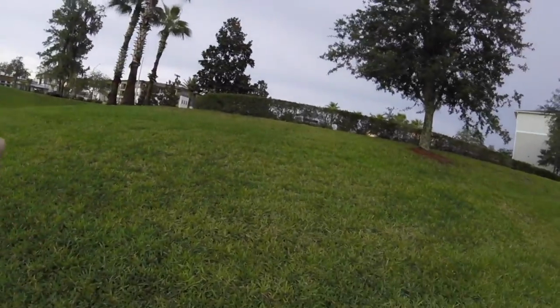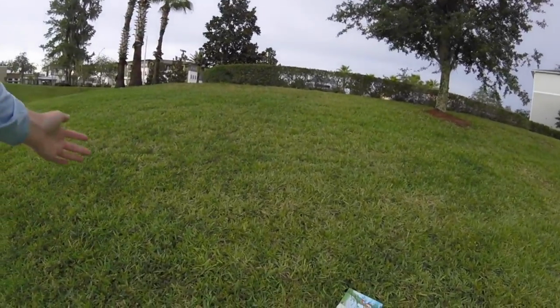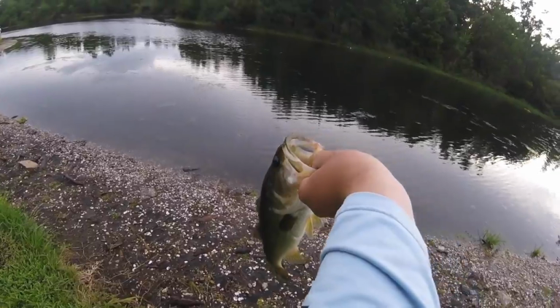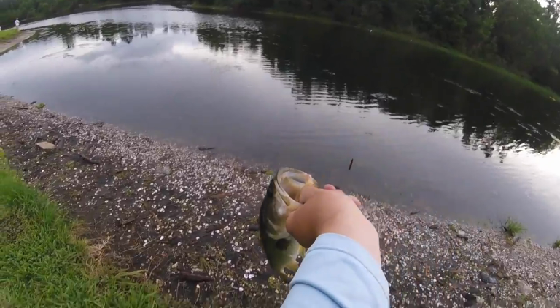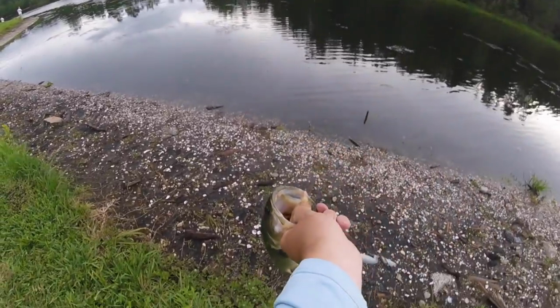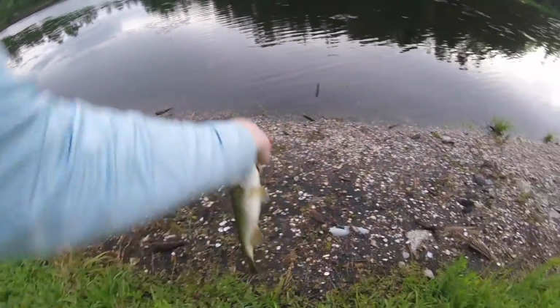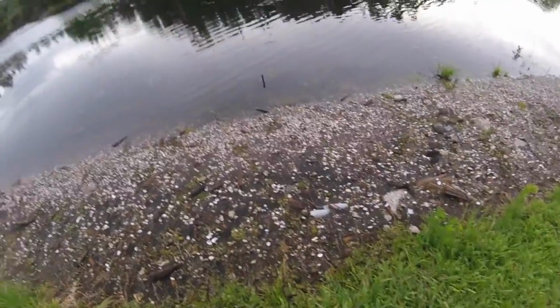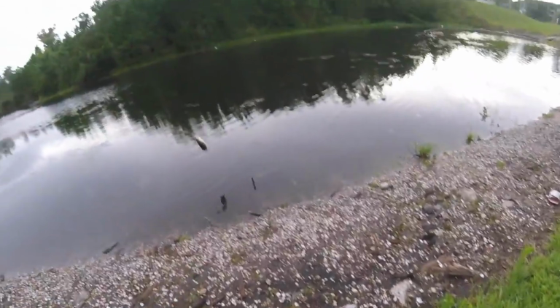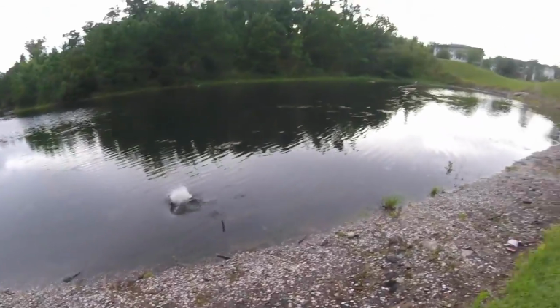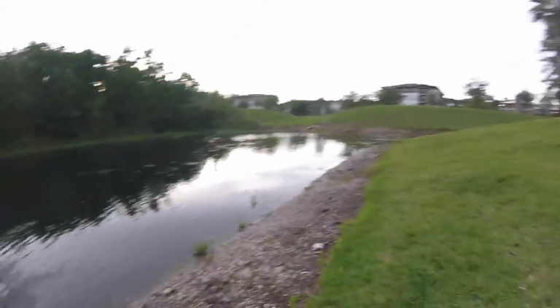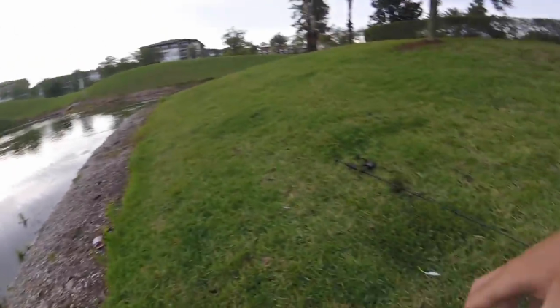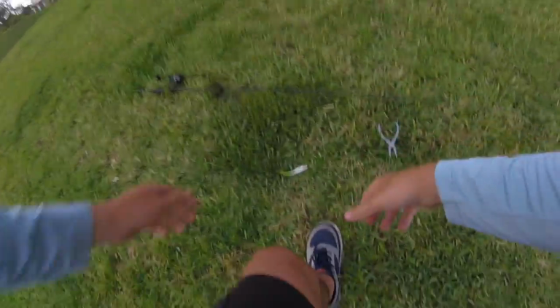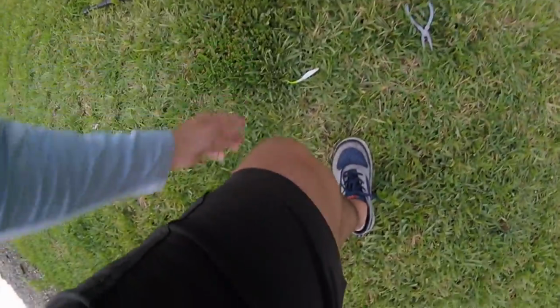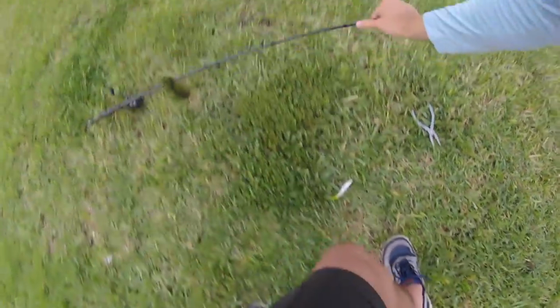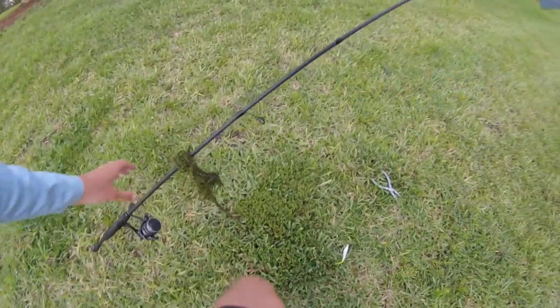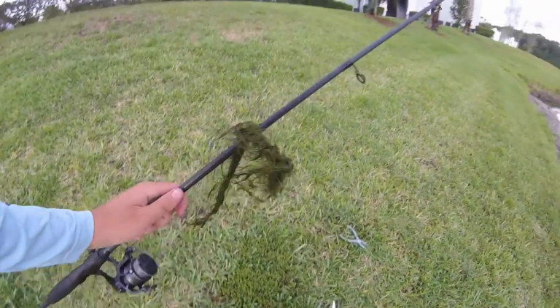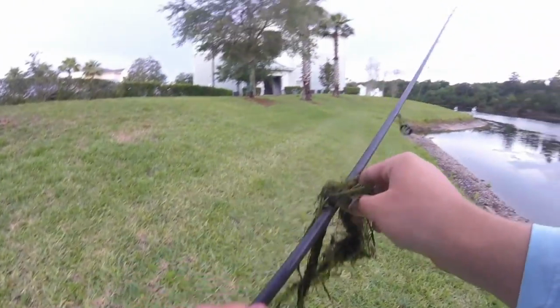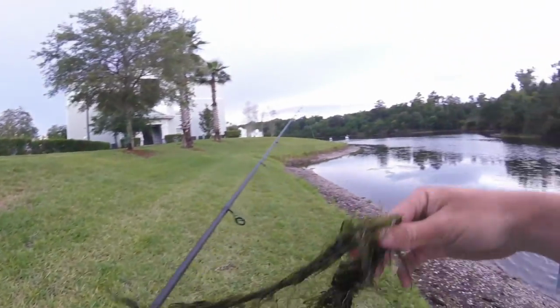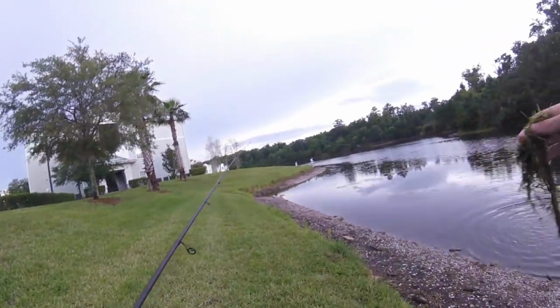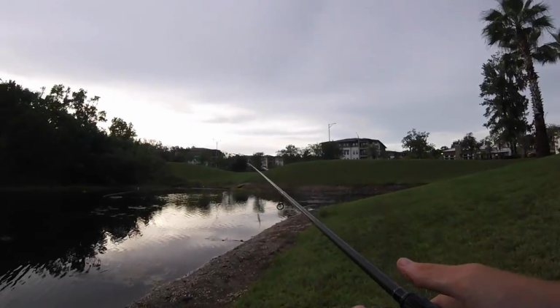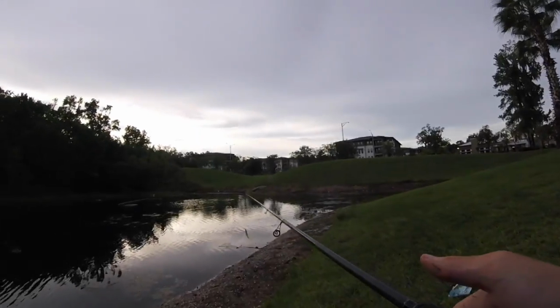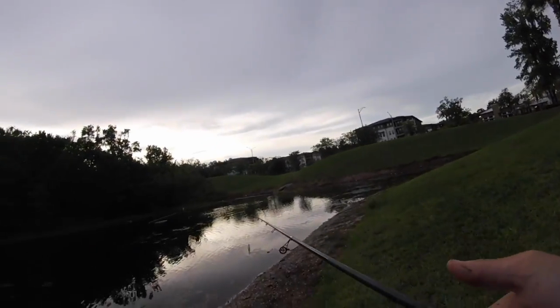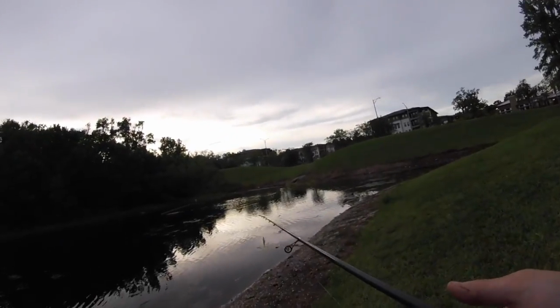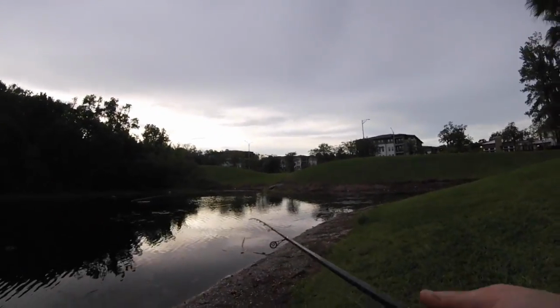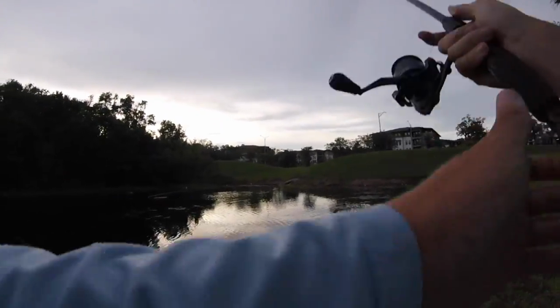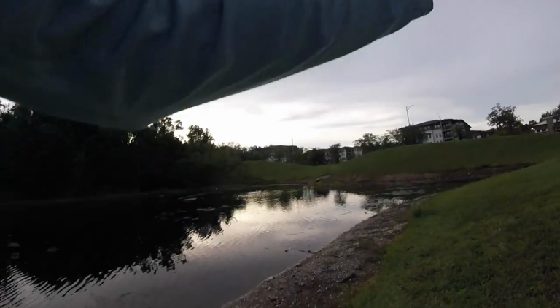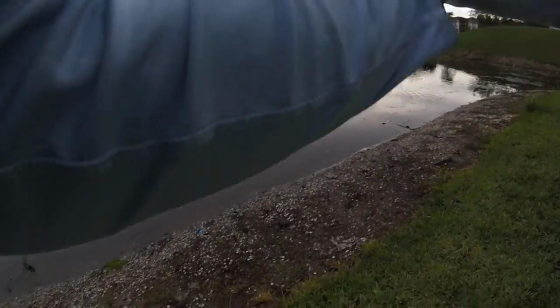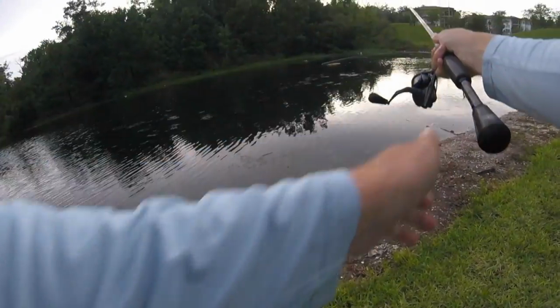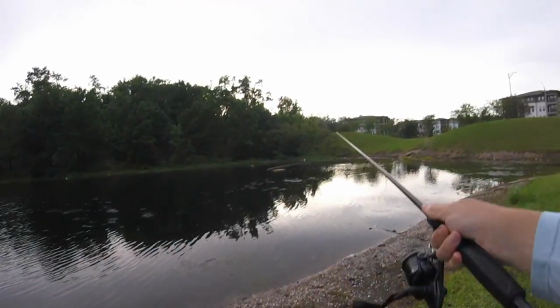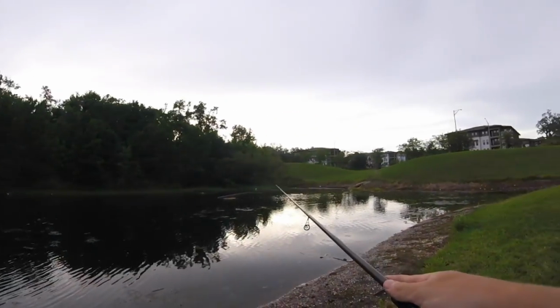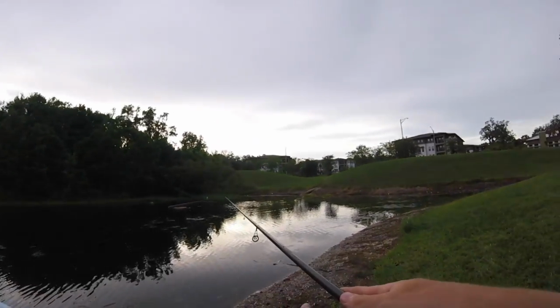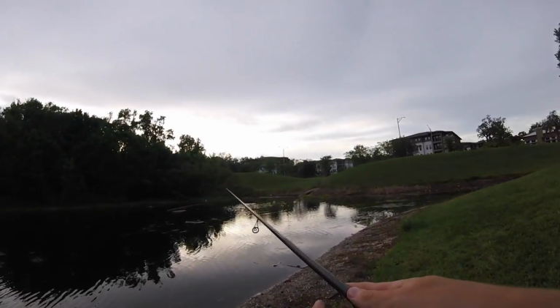There we go, on the fluke guys! All right, we got him off — he's bleeding a little bit, let me go ahead and throw him back. There we go — Lojo's Lure spinning combo is putting in the work right now.